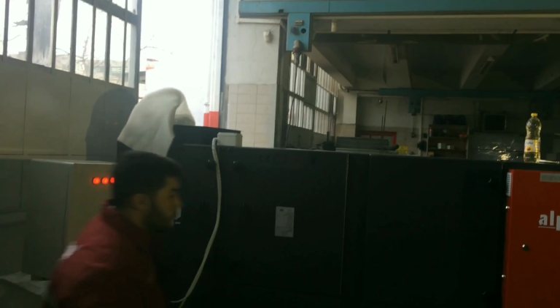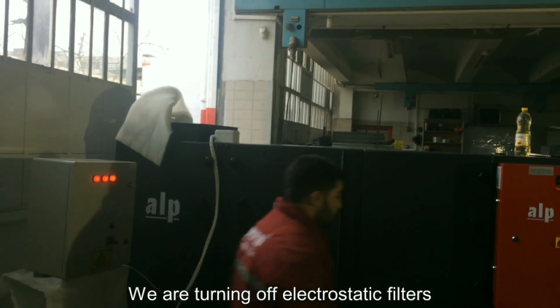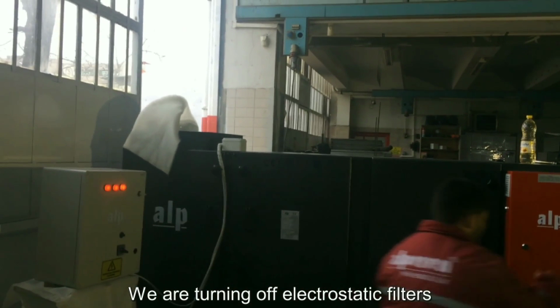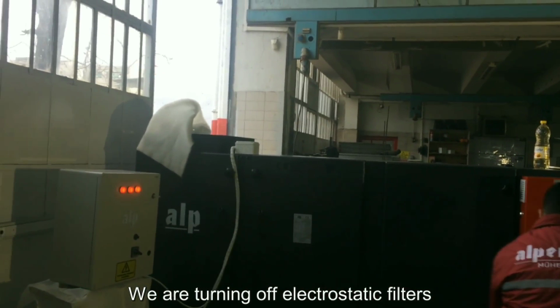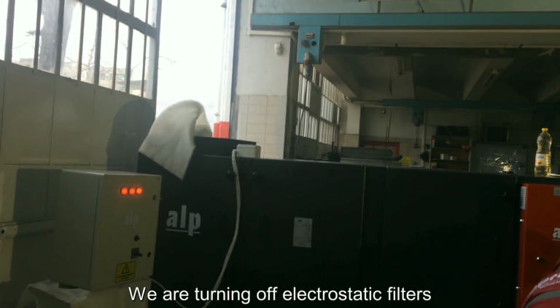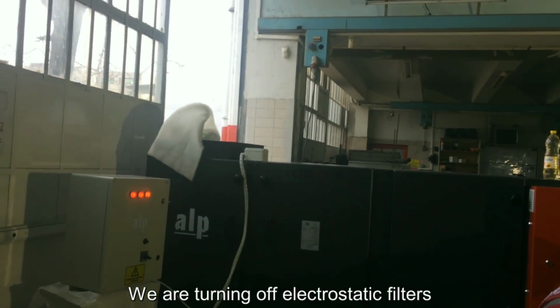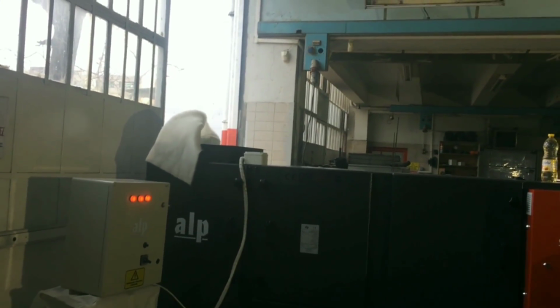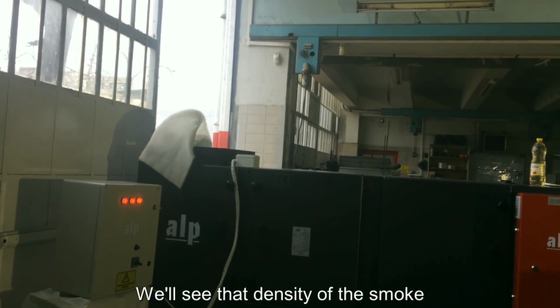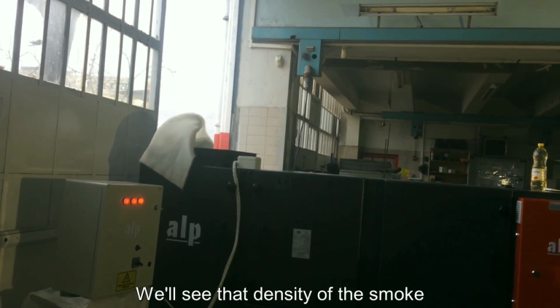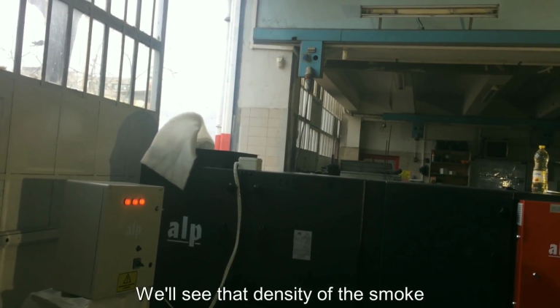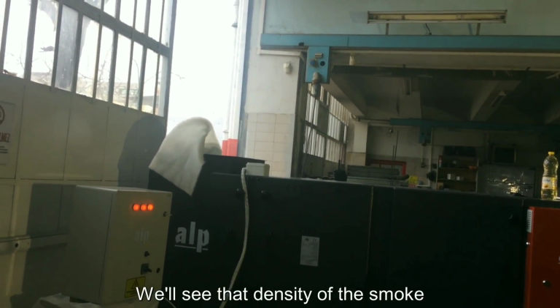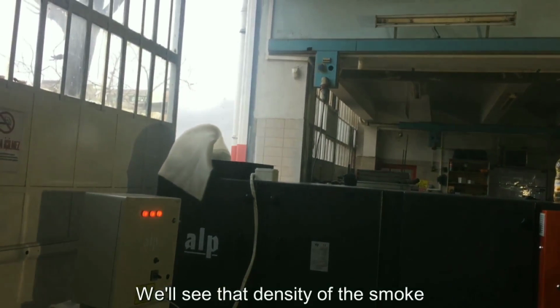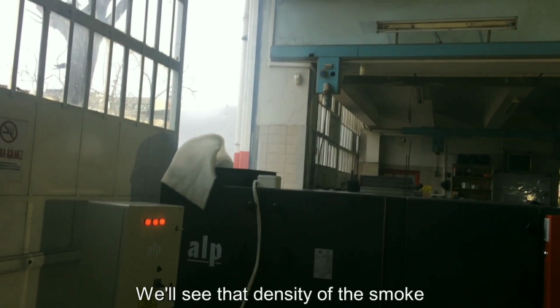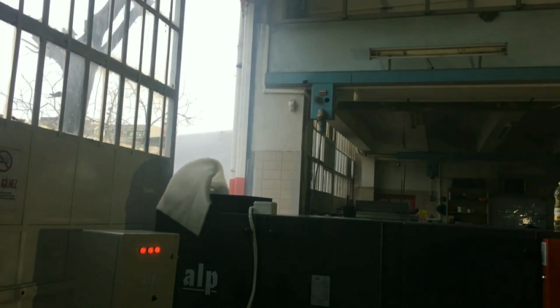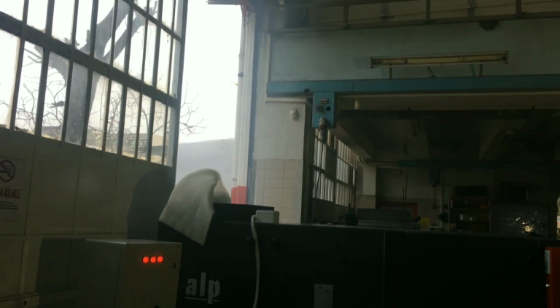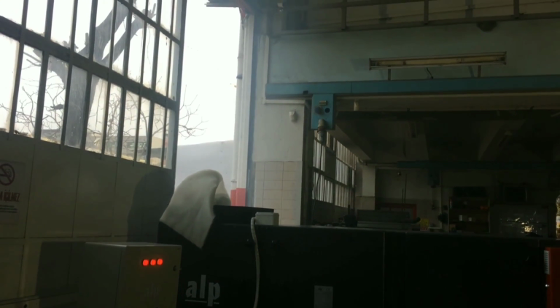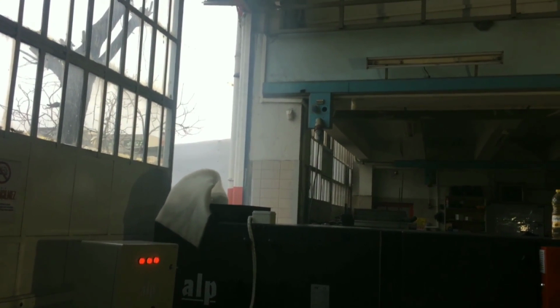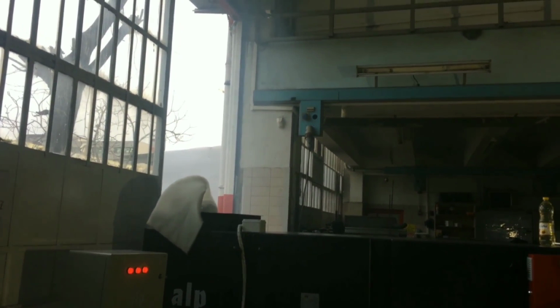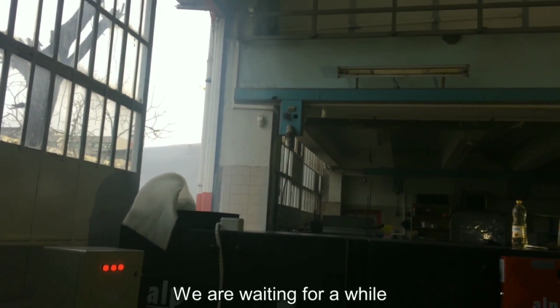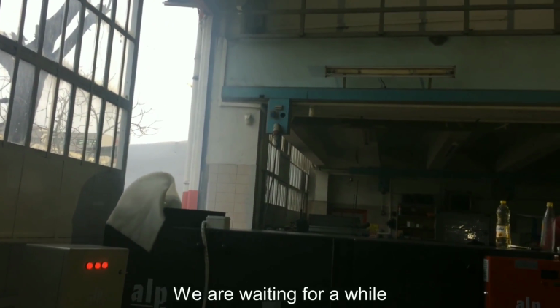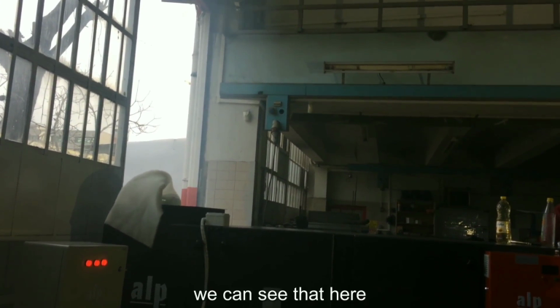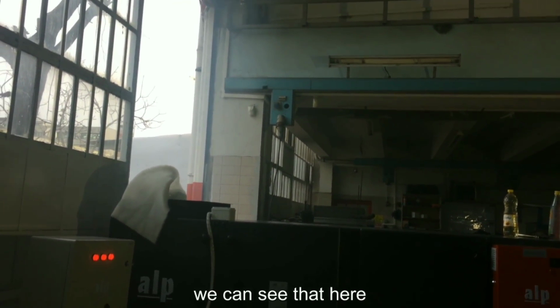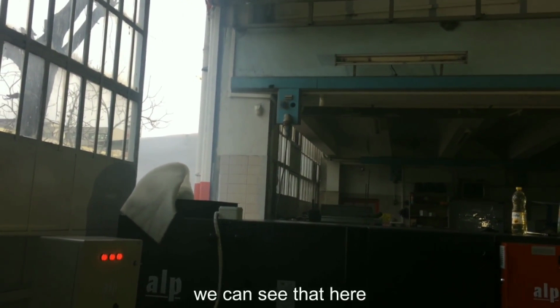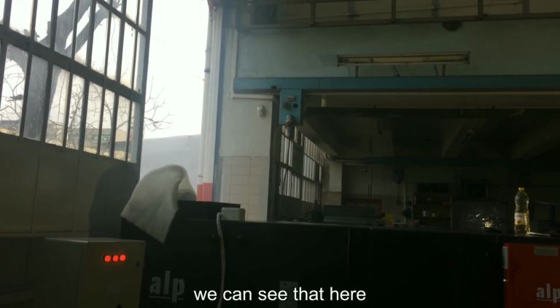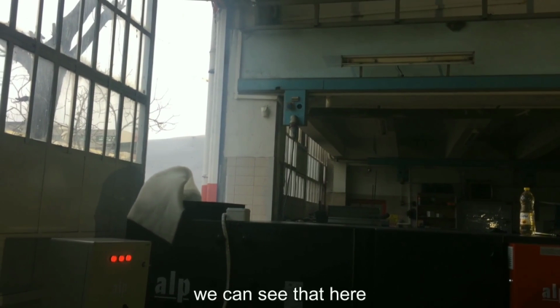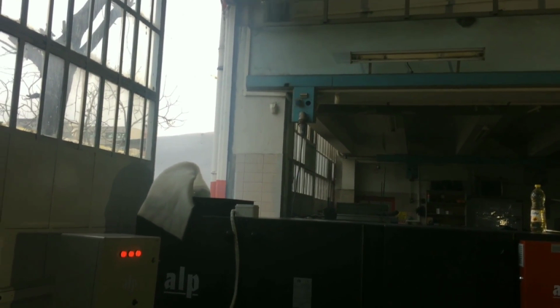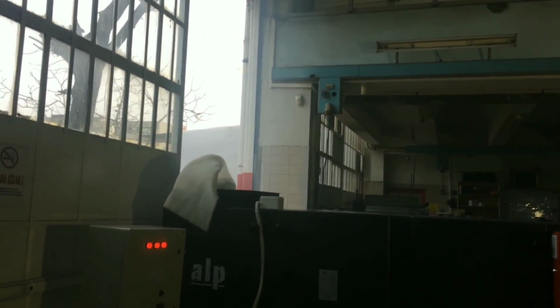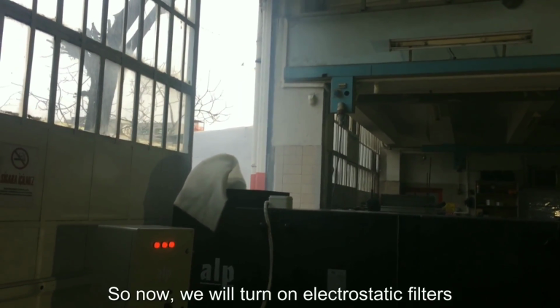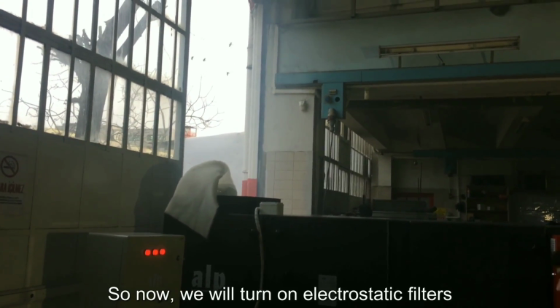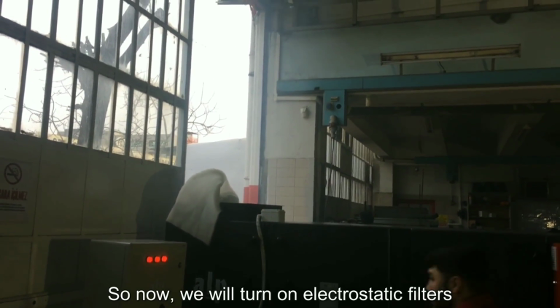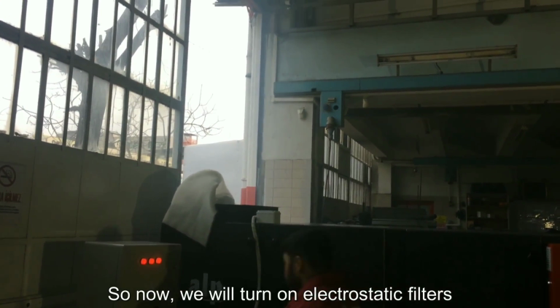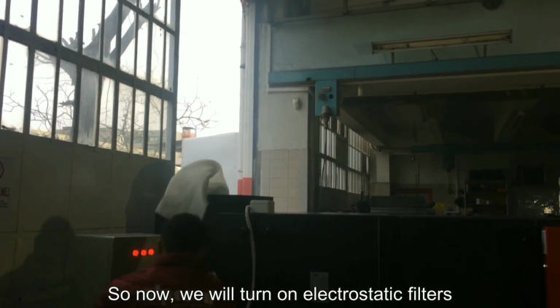We are turning off the electrostatic filters and we will see the density of the smoke. Now we can see that here. So now we will turn on the electrostatic filters.